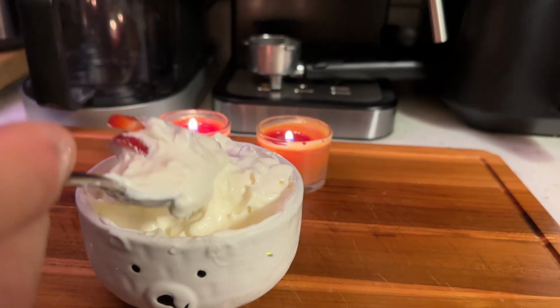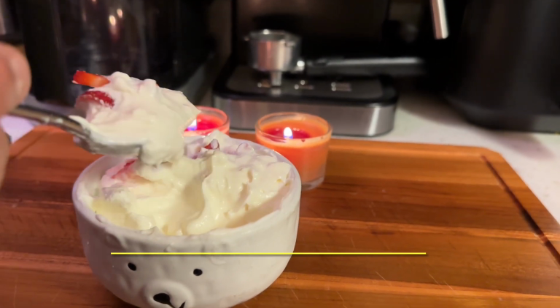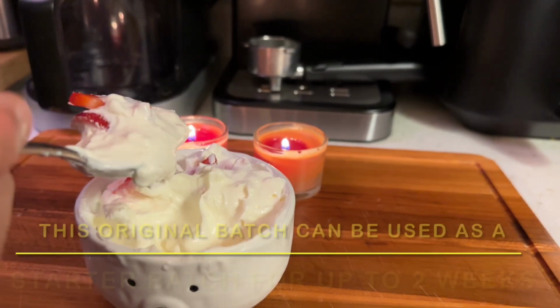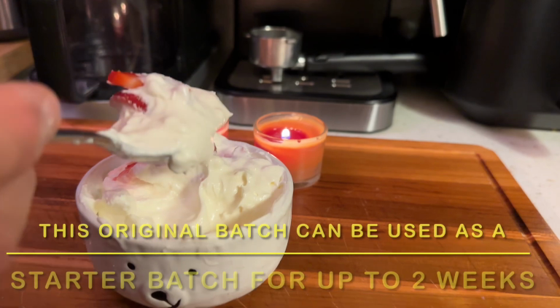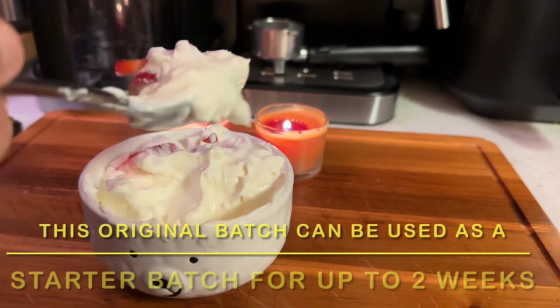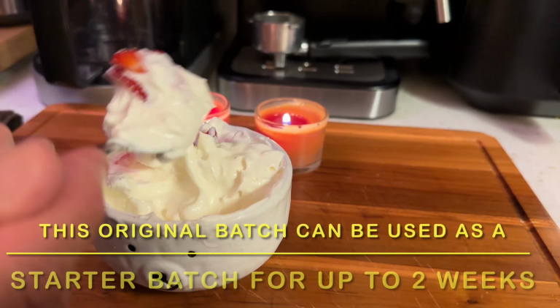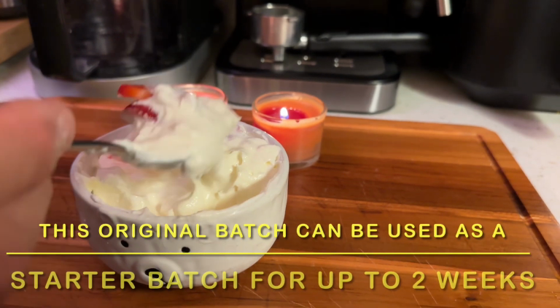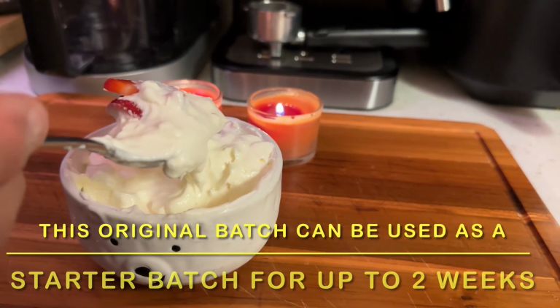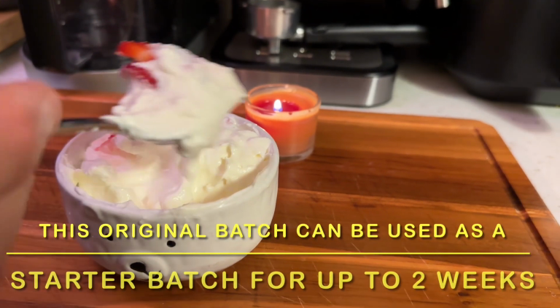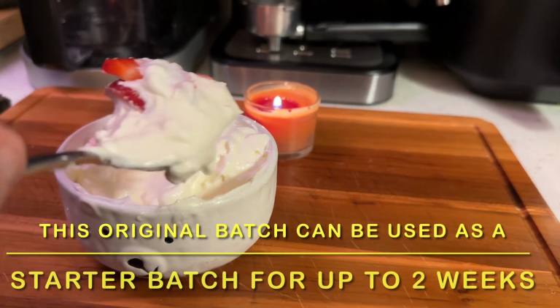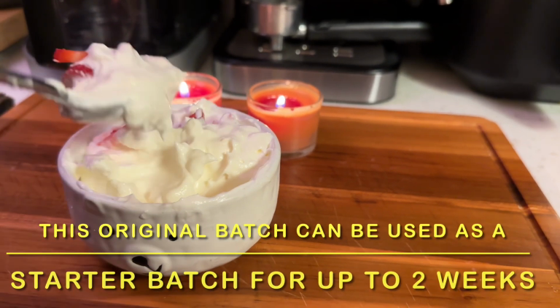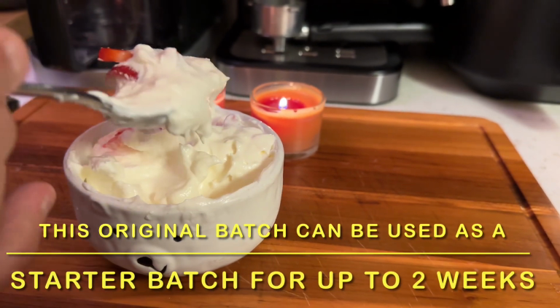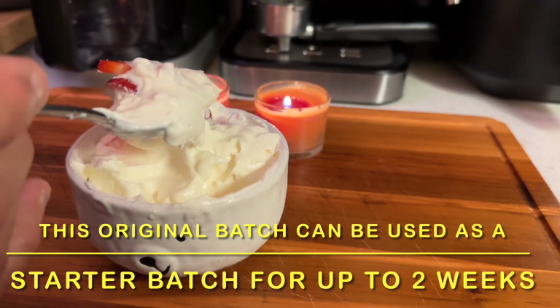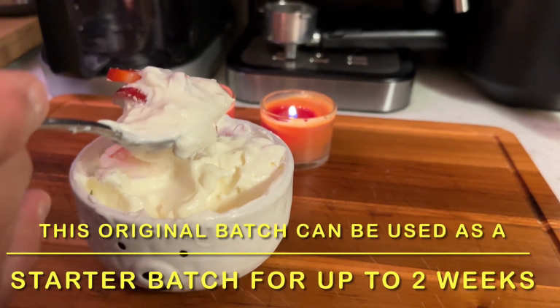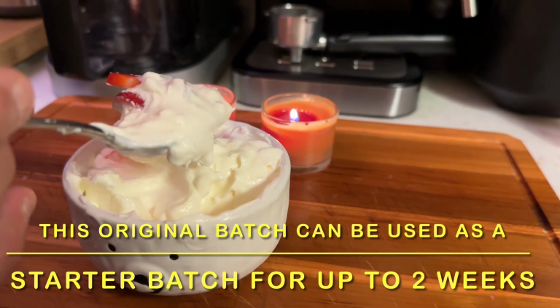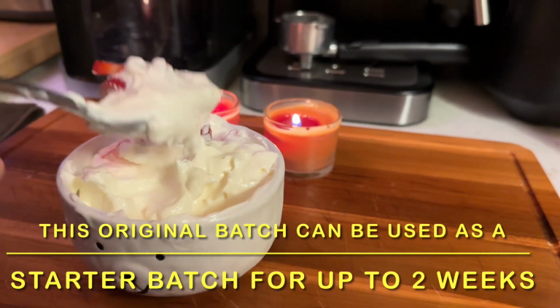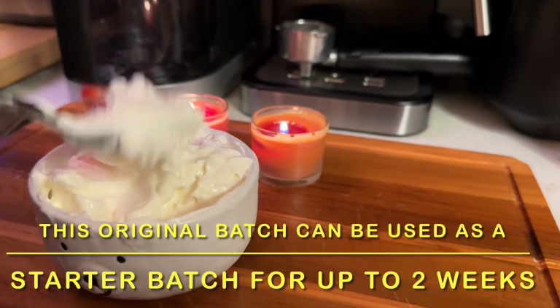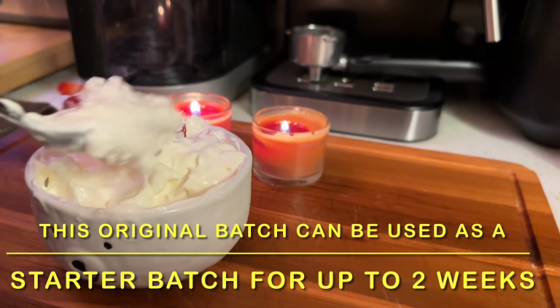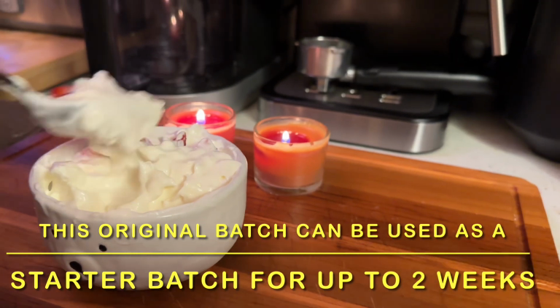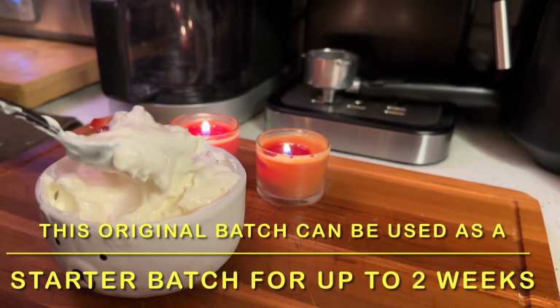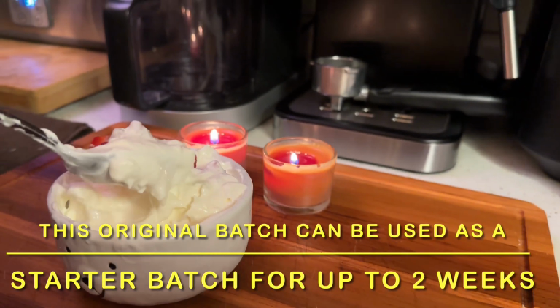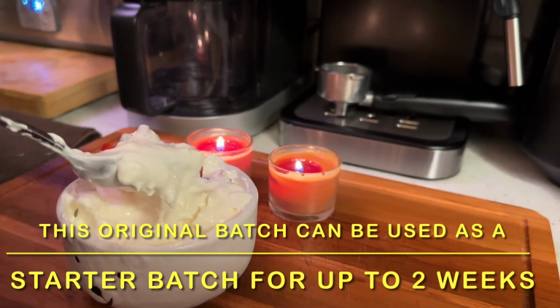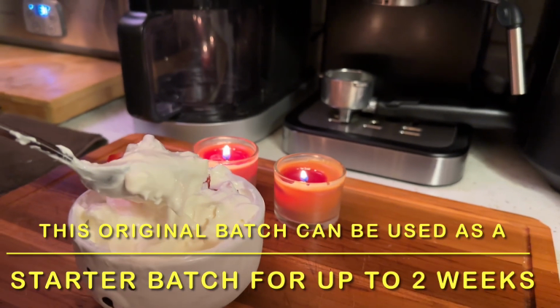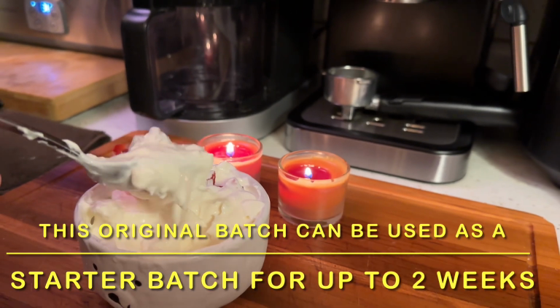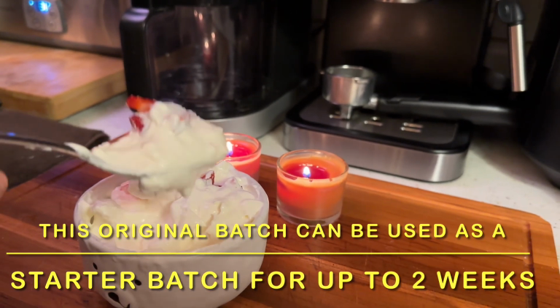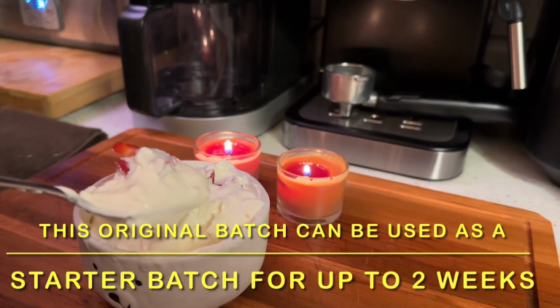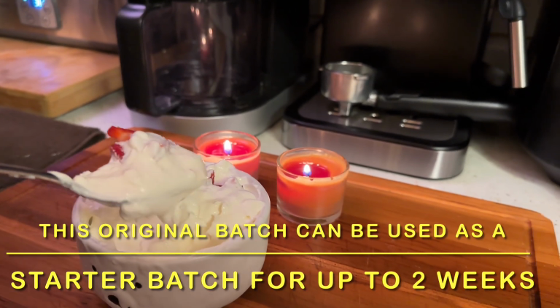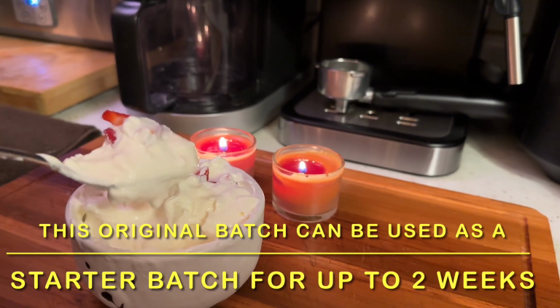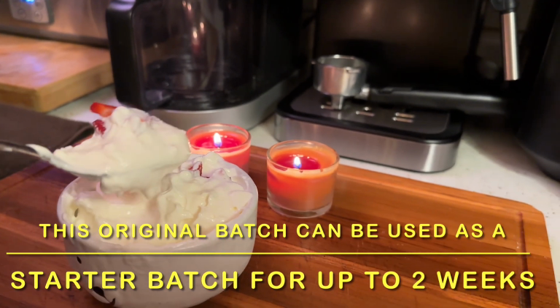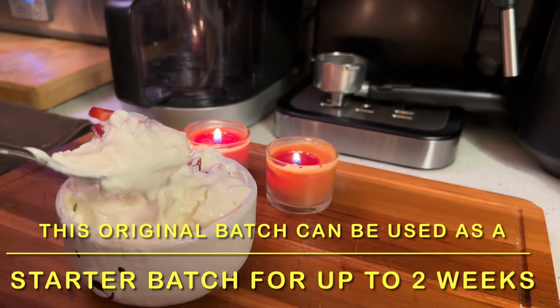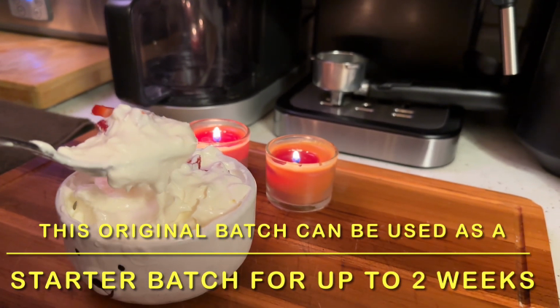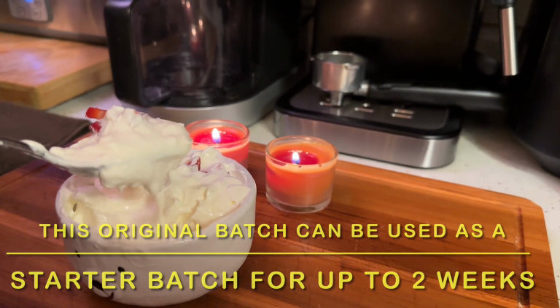I've heard of people making the first batch, taking three scoops out of it, and then throwing it away — no, no, no. You don't want to do that. It's still edible. Just stir it around, get that liquid out of there, and you're going to be fine. Thanks for watching — give me a thumbs up if you like this.